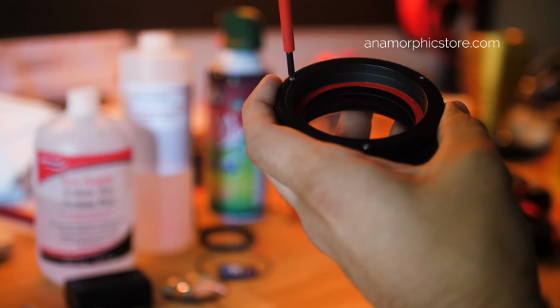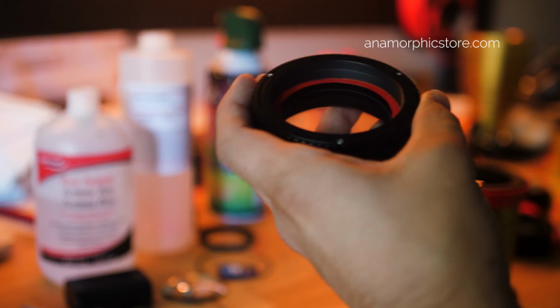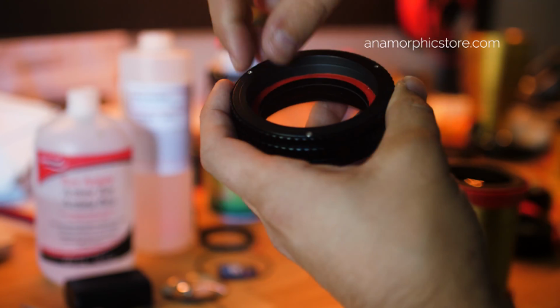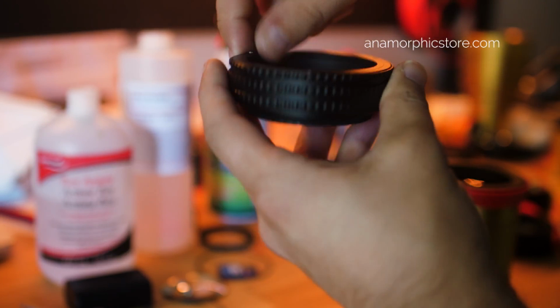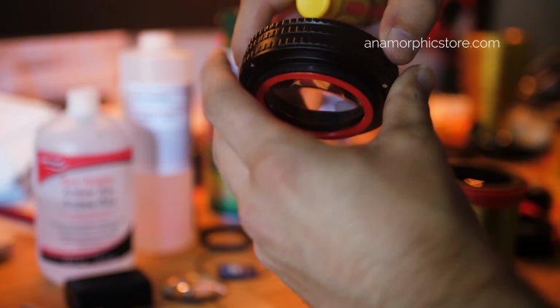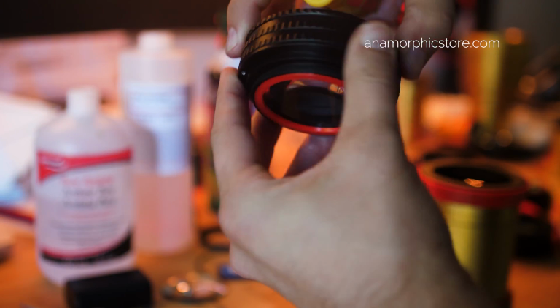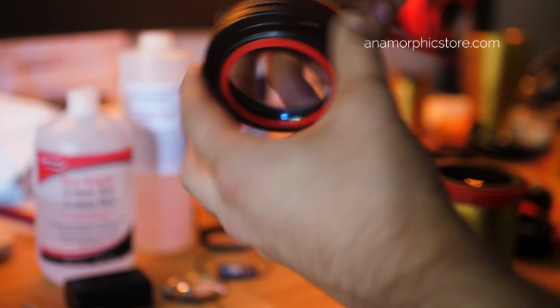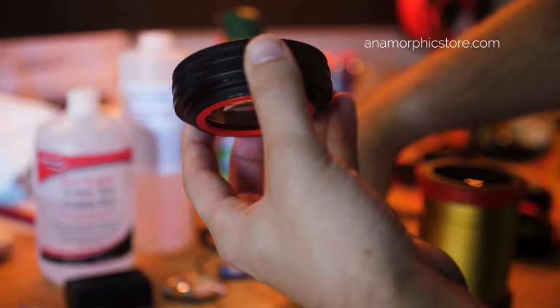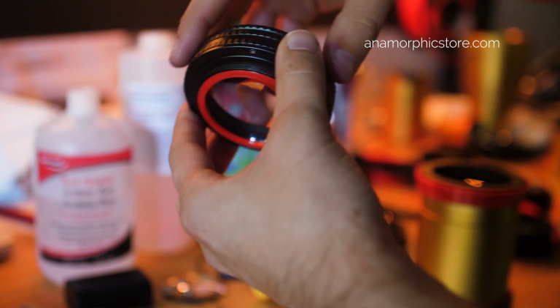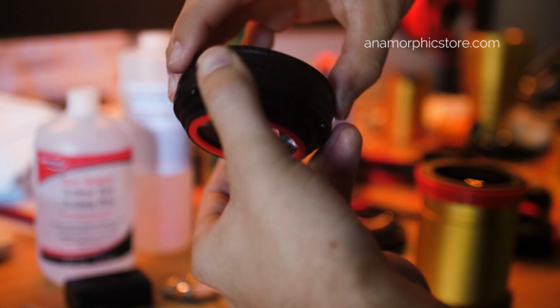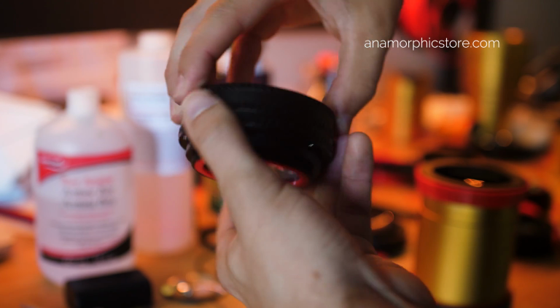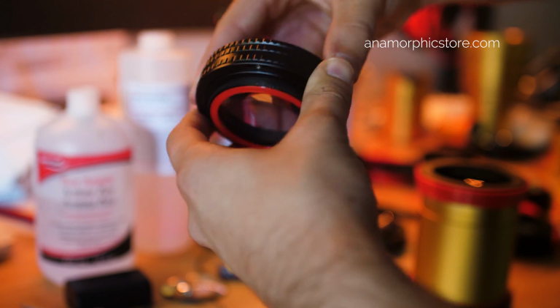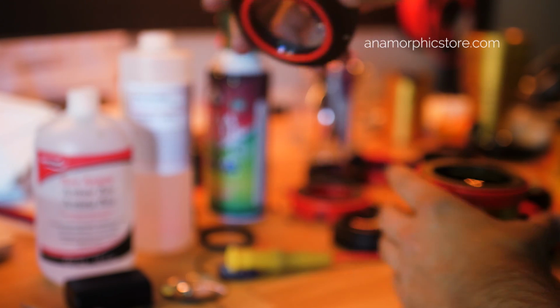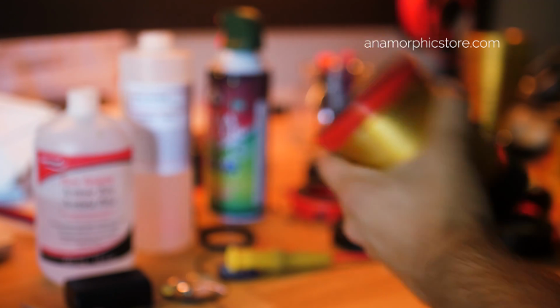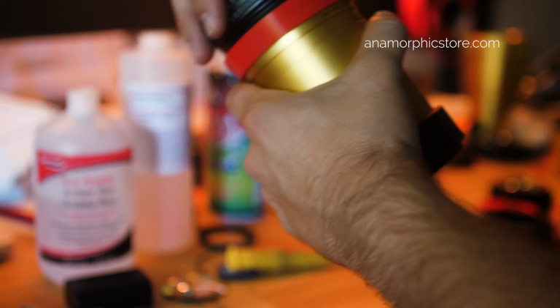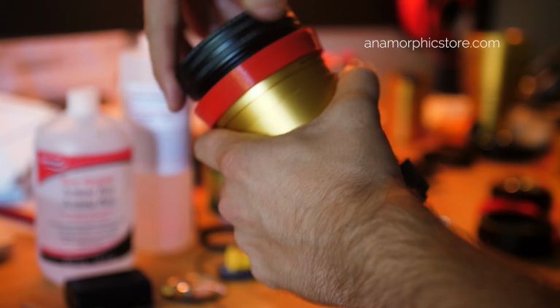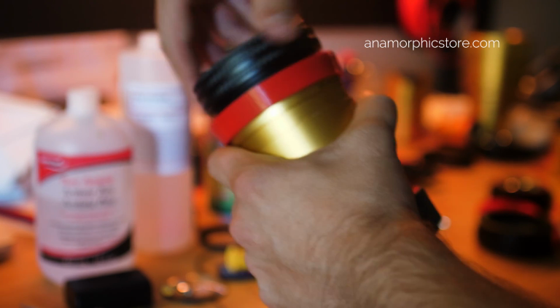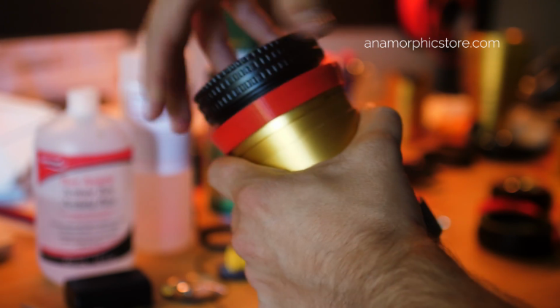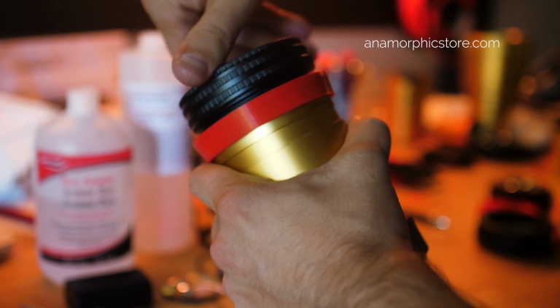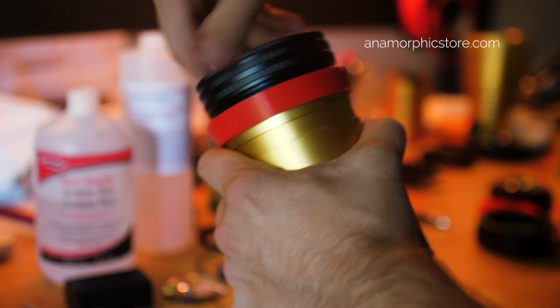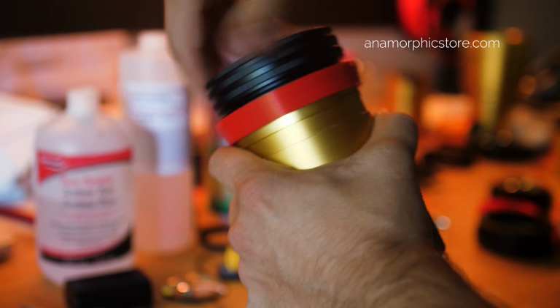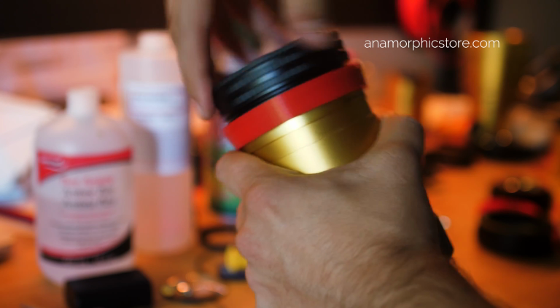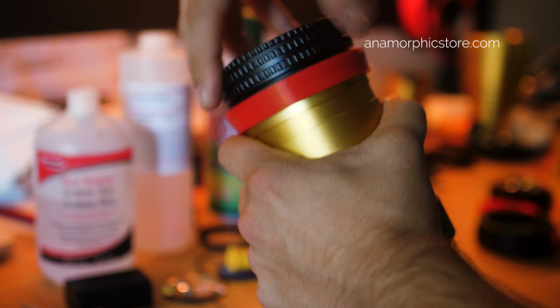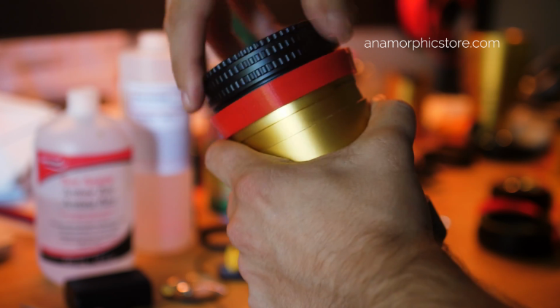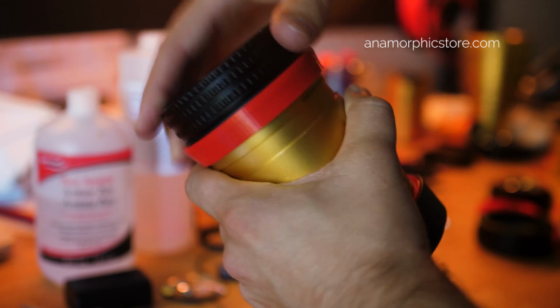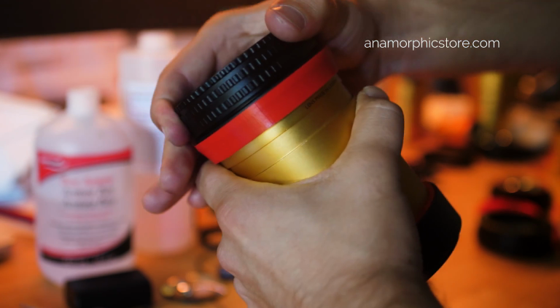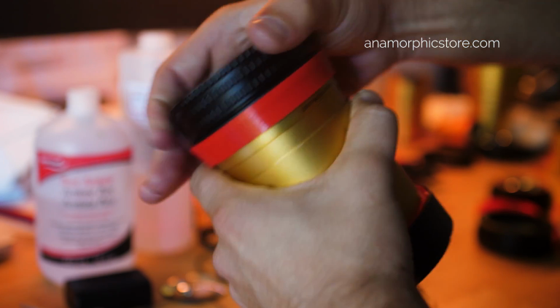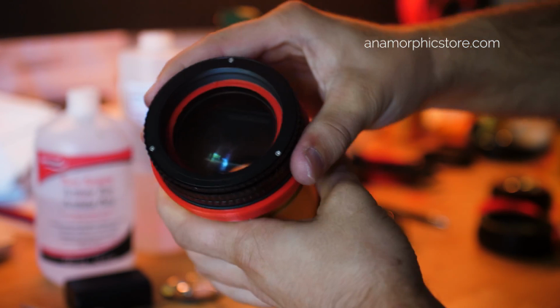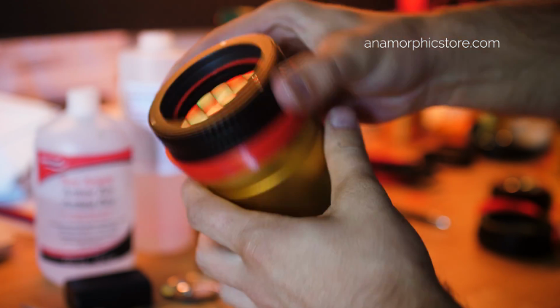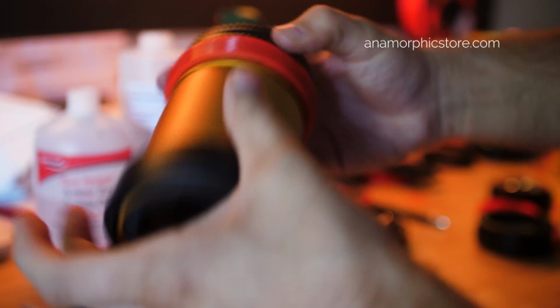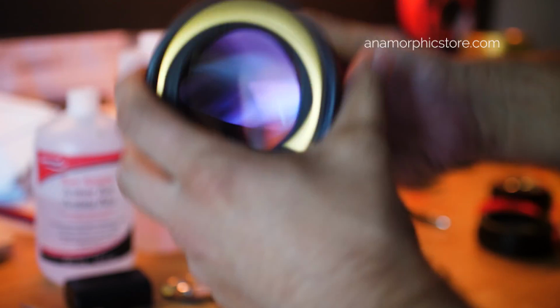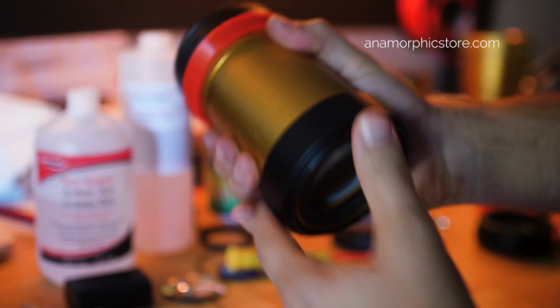Once you've got the screws tight, your single focus attachment should be completely operable. Reattach it to your anamorphic, make sure it's nice and tight, and you should be clean and good to go.